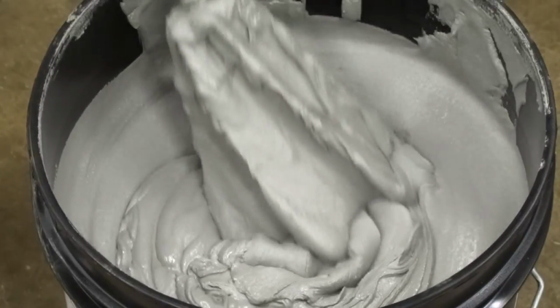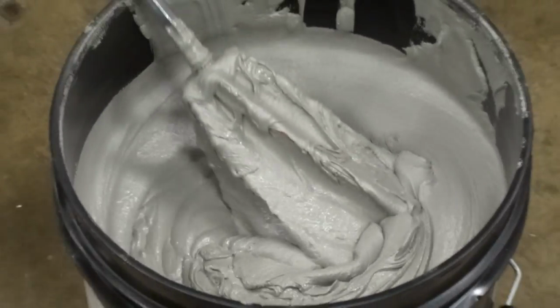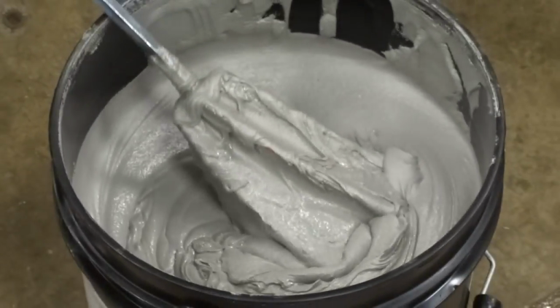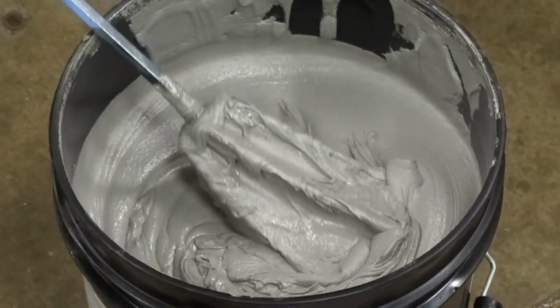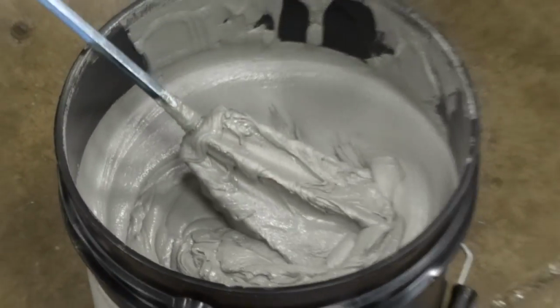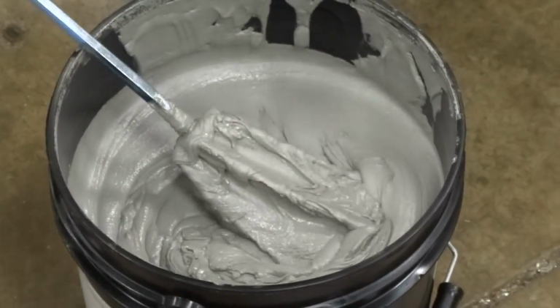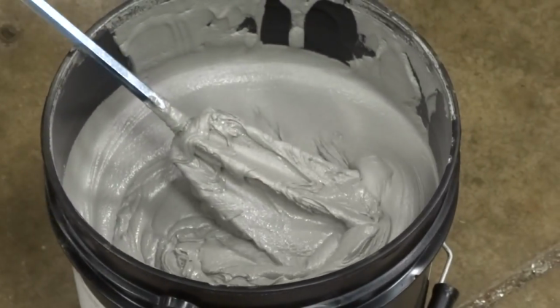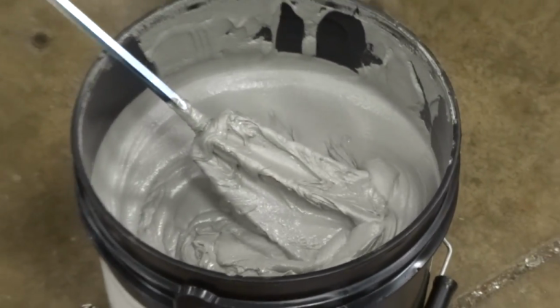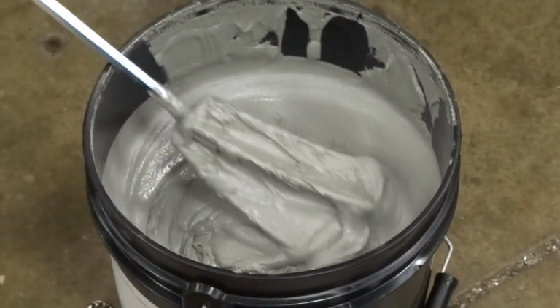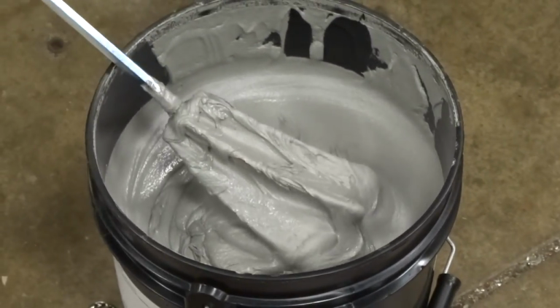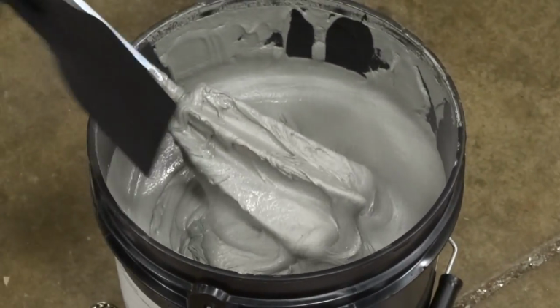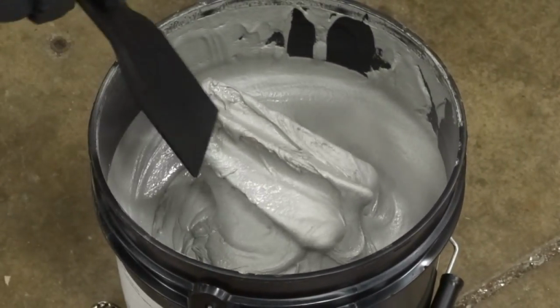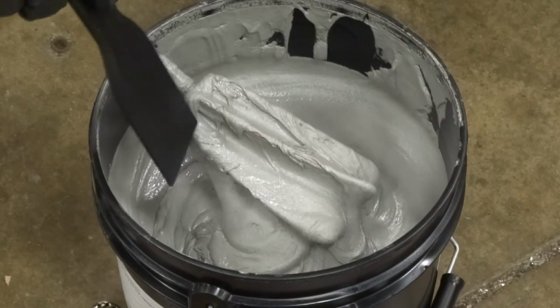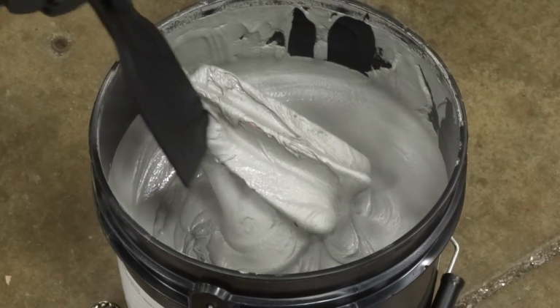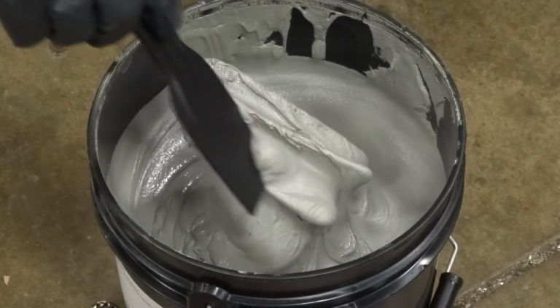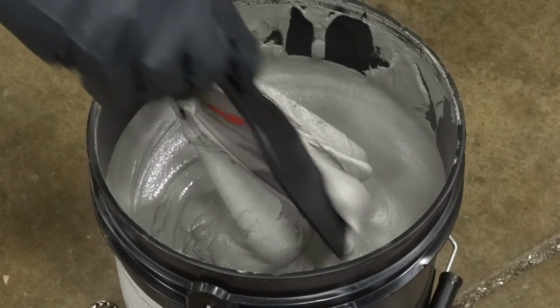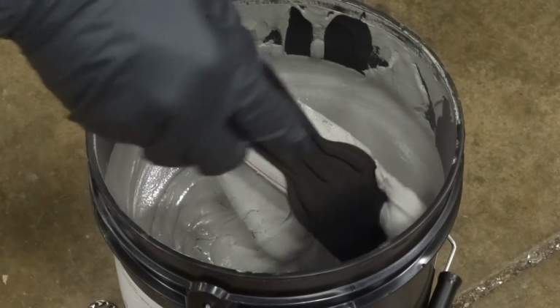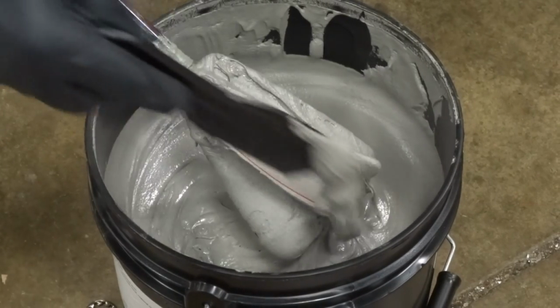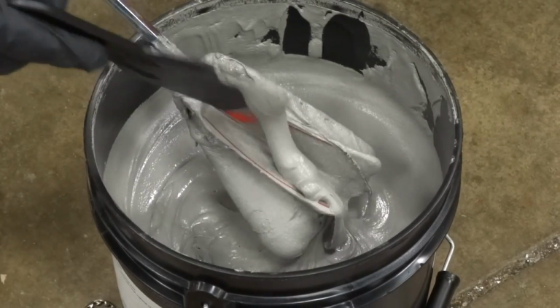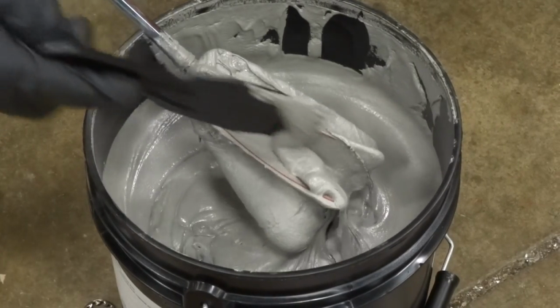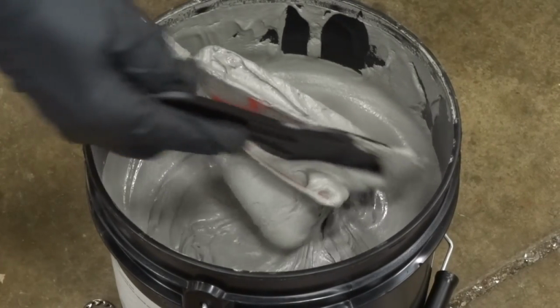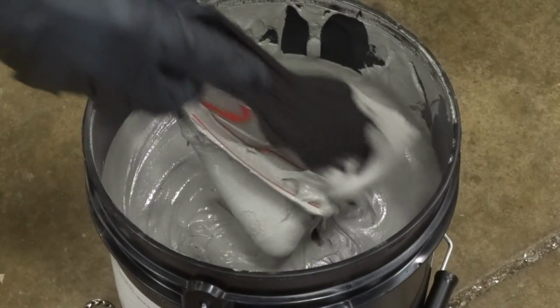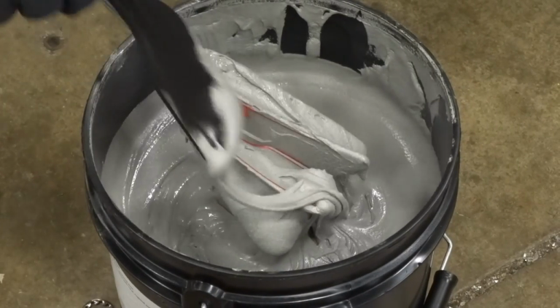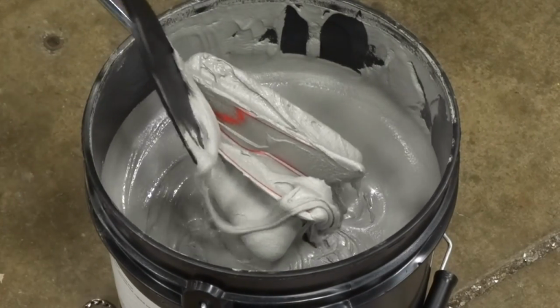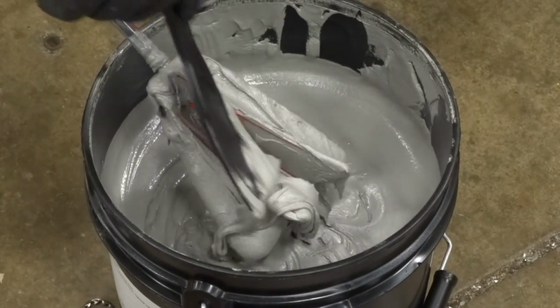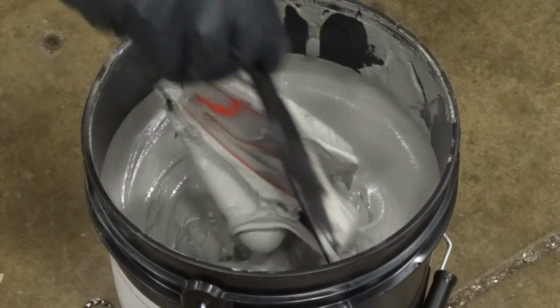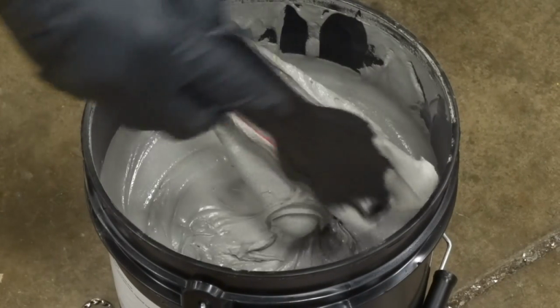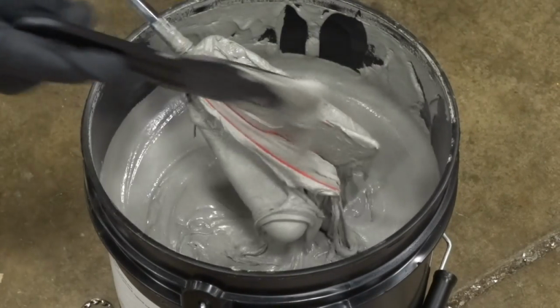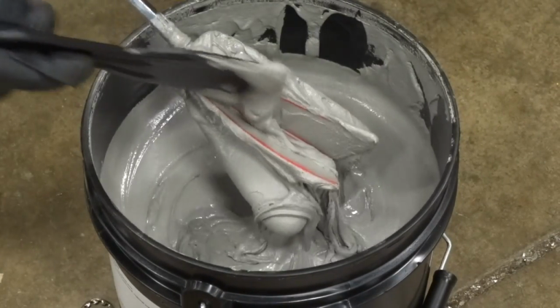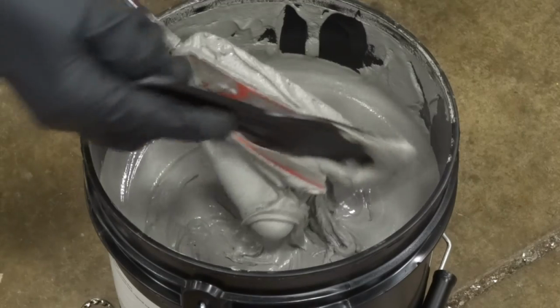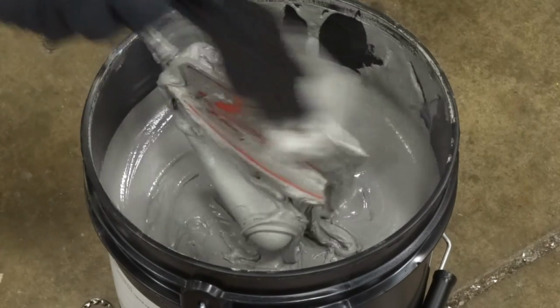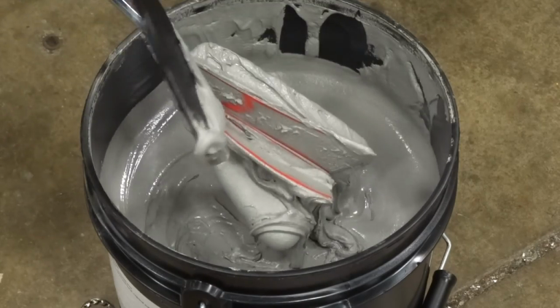I'm just going to use the scraper to get every little last bit of that fusion paste into the process.